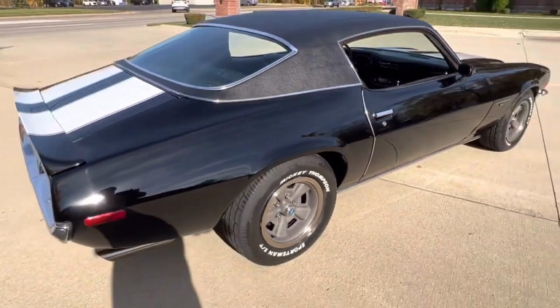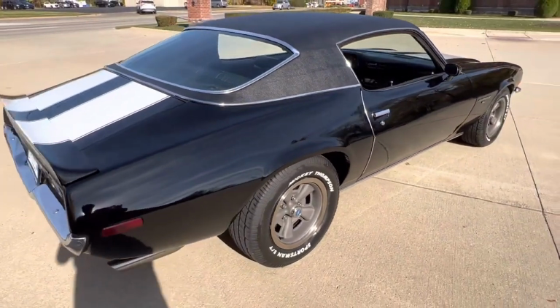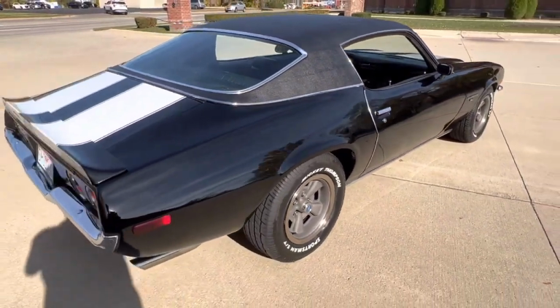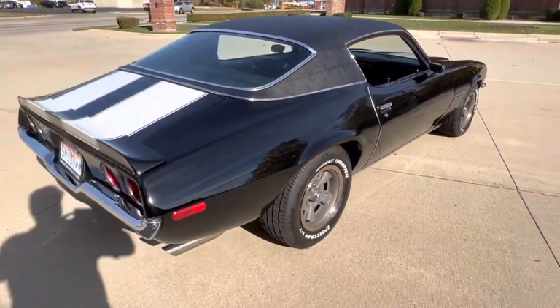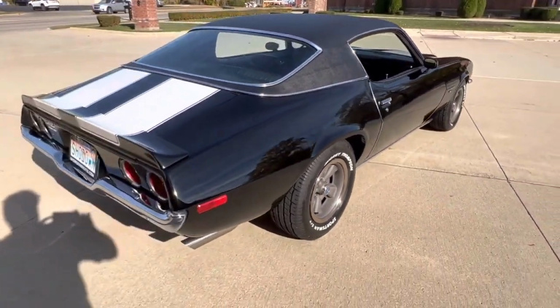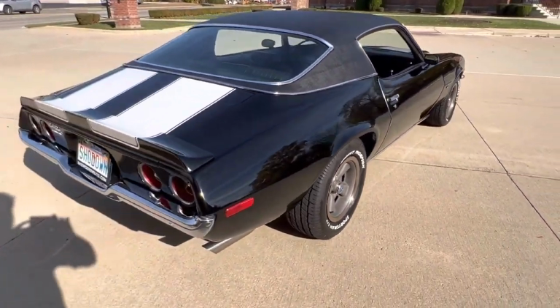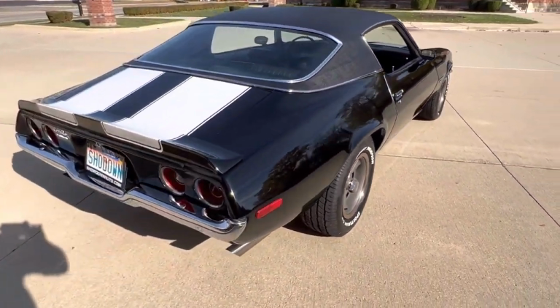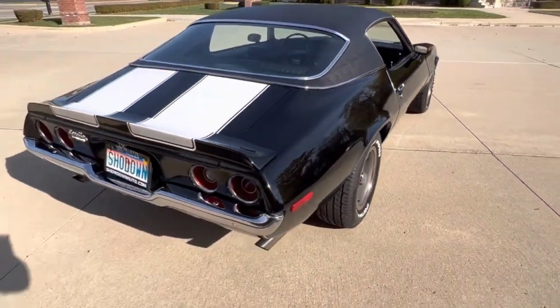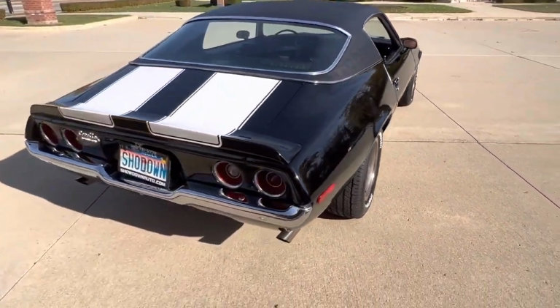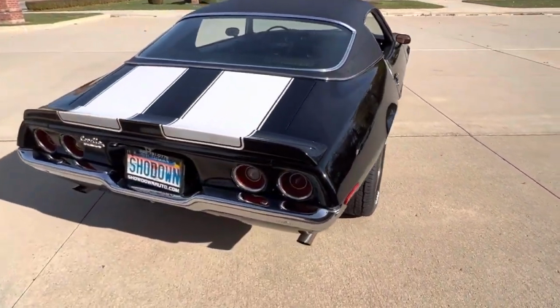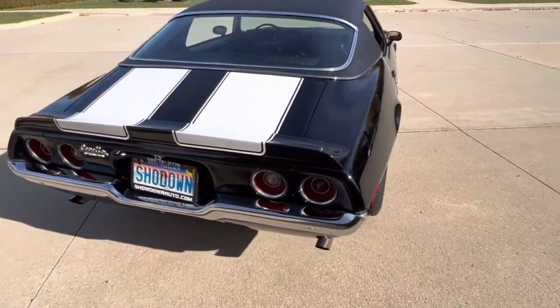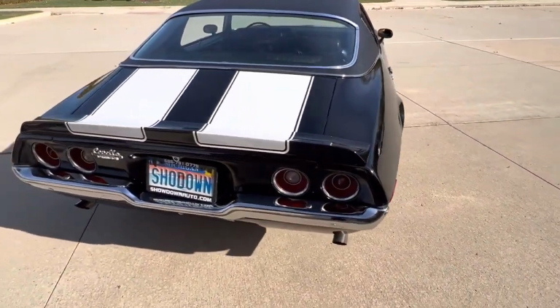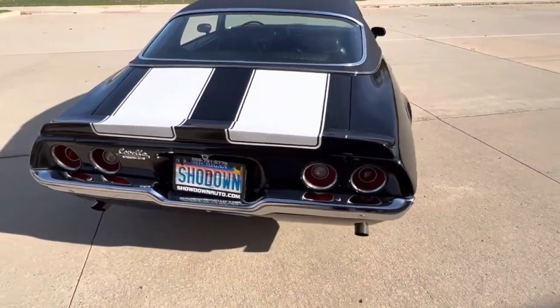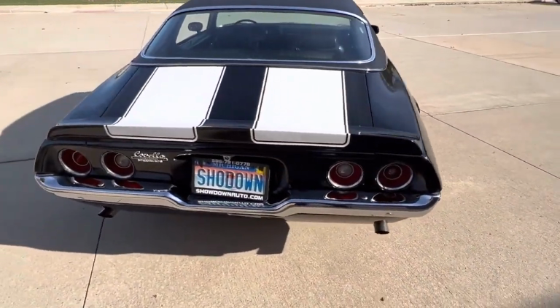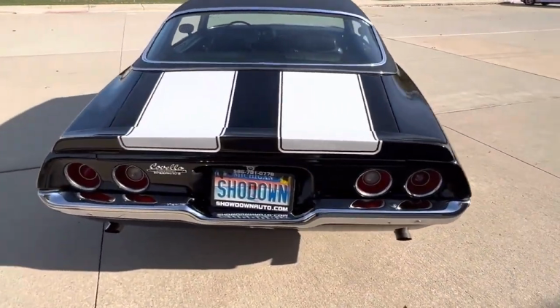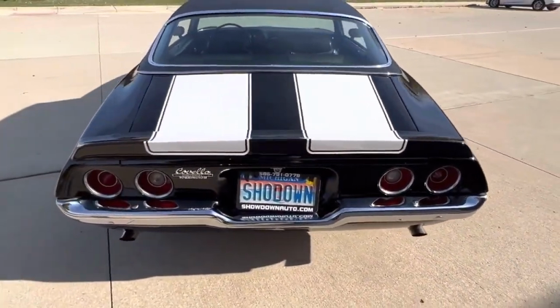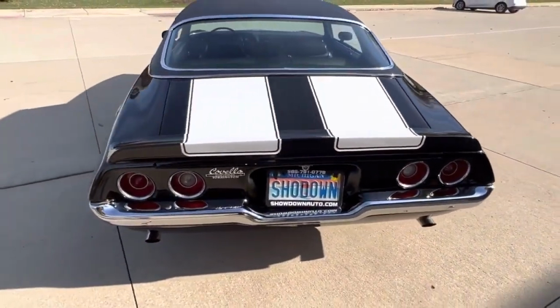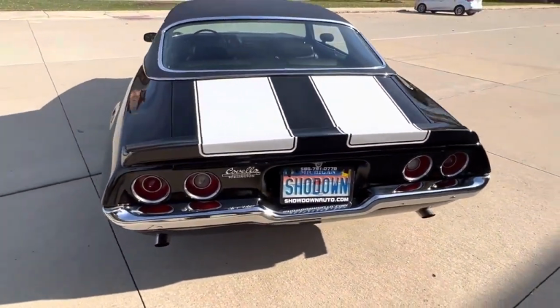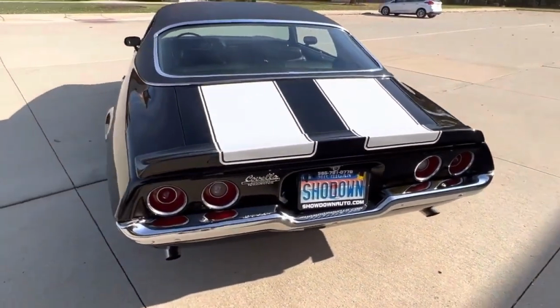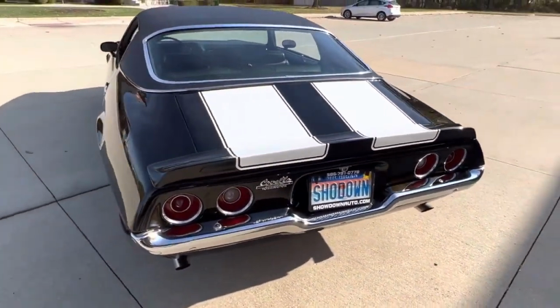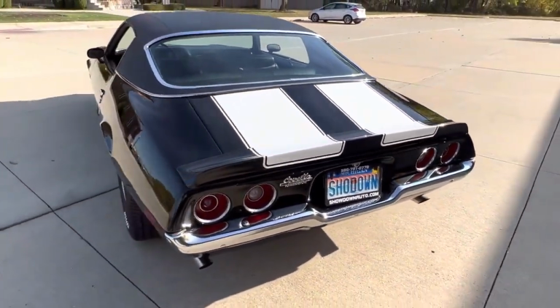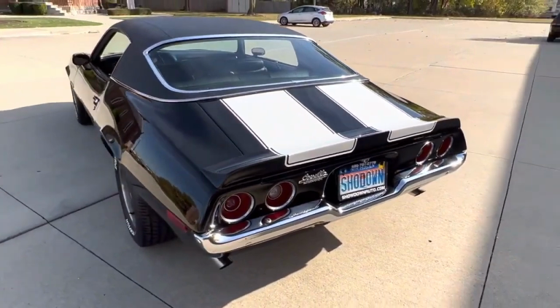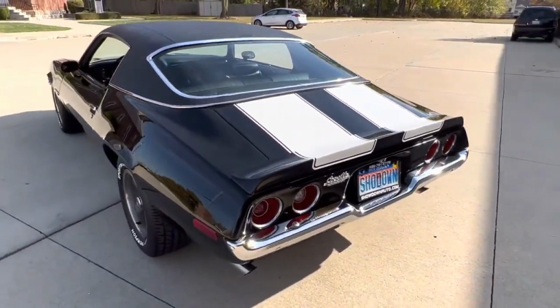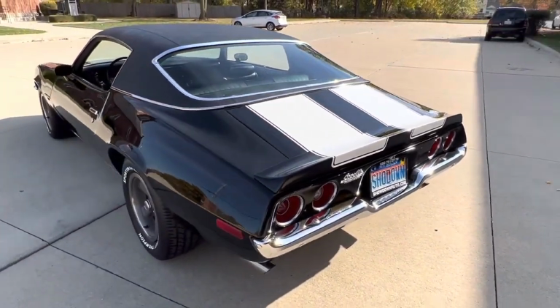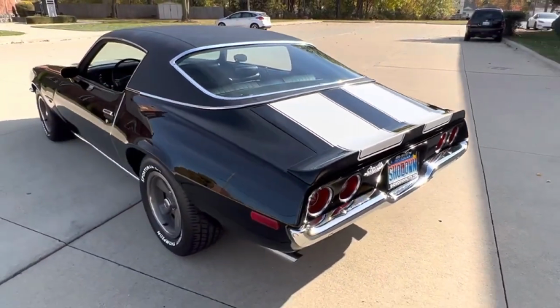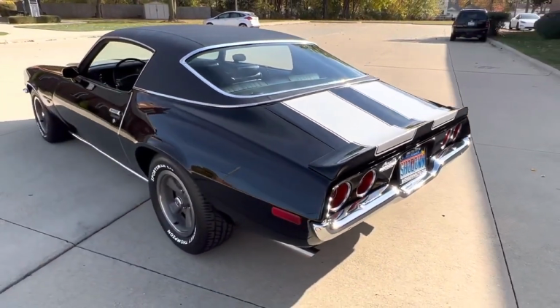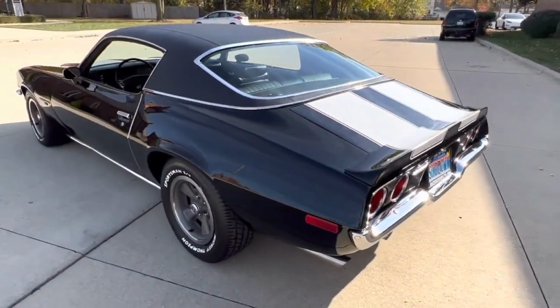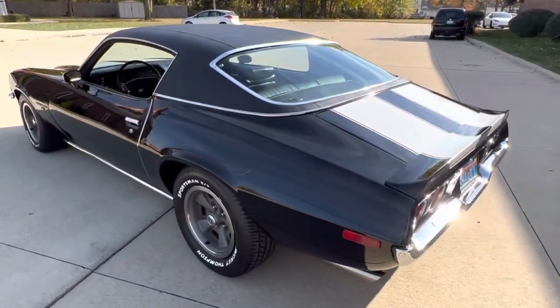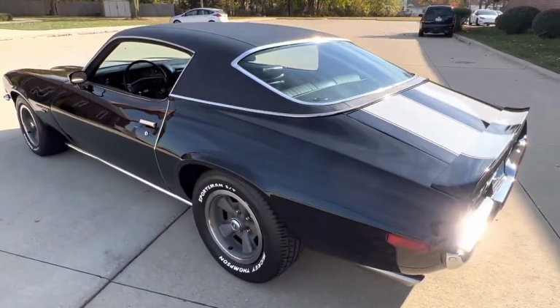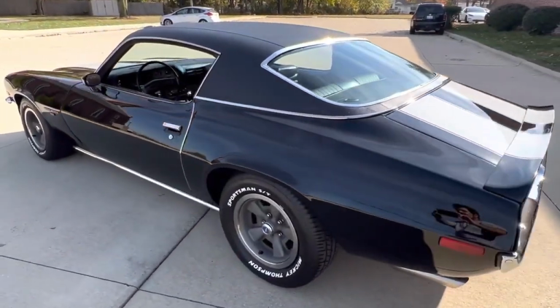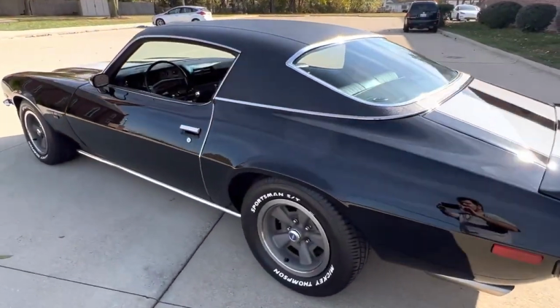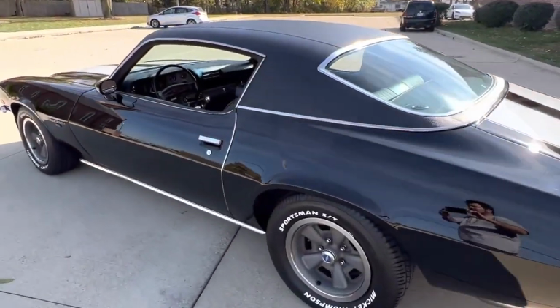Beautiful paint, beautiful detail throughout. Red oxide floor pans, newer exhaust, beautiful stunning chrome. It really runs and drives fantastic. All new clutch, newer exhaust — the list goes on.